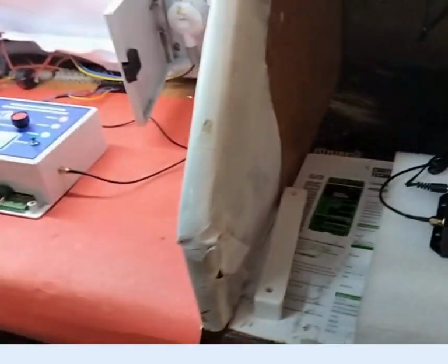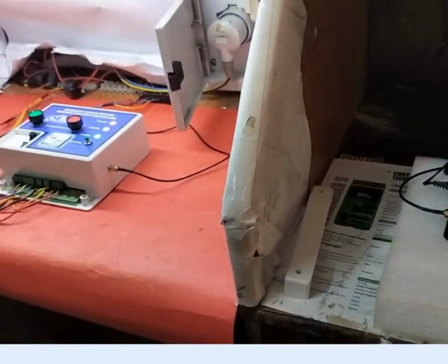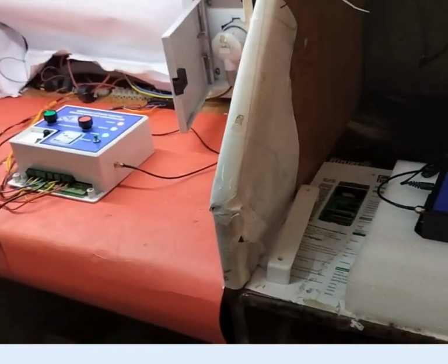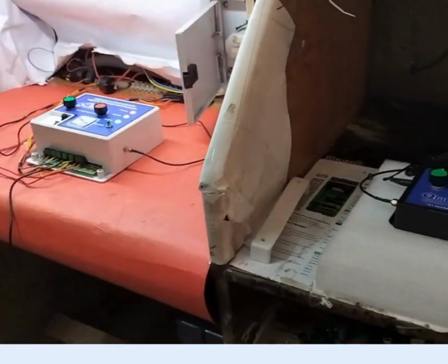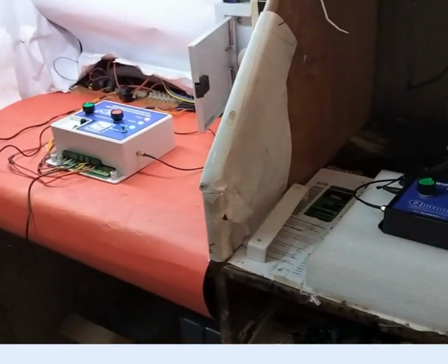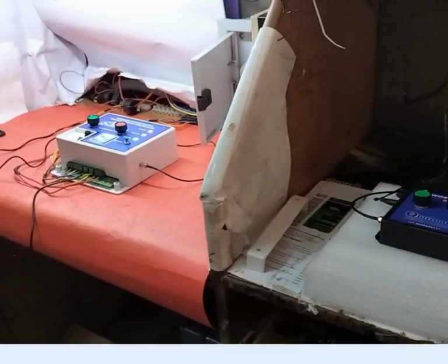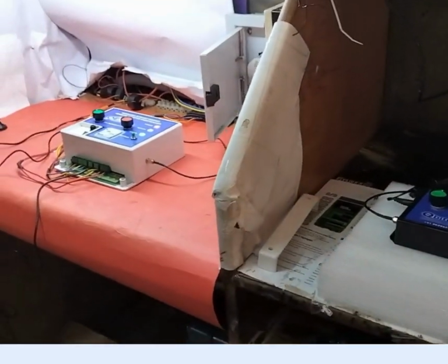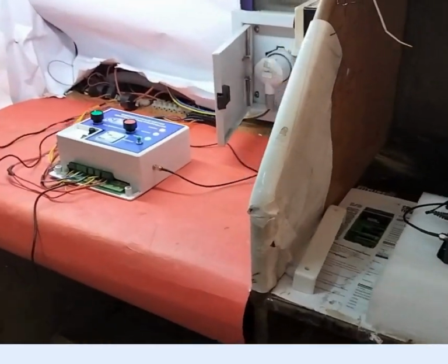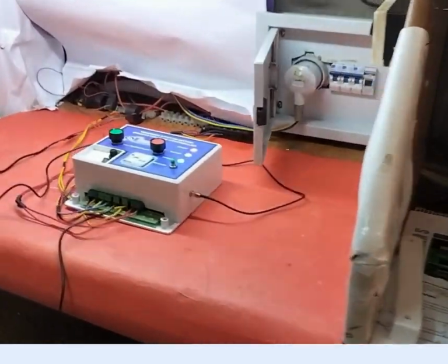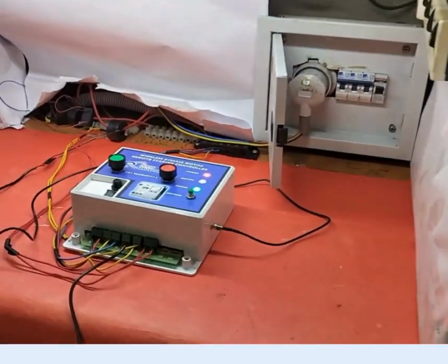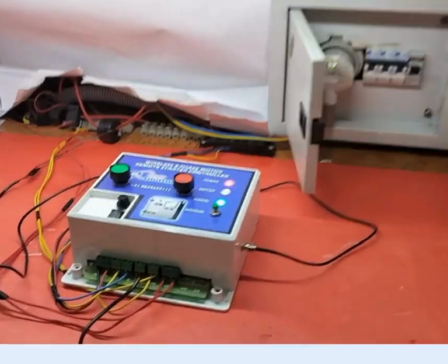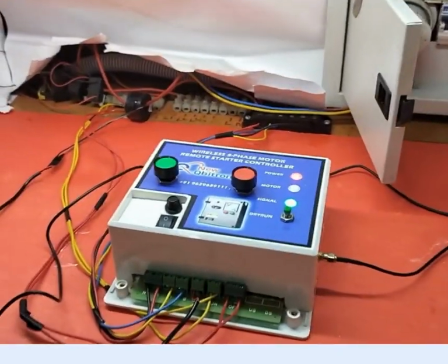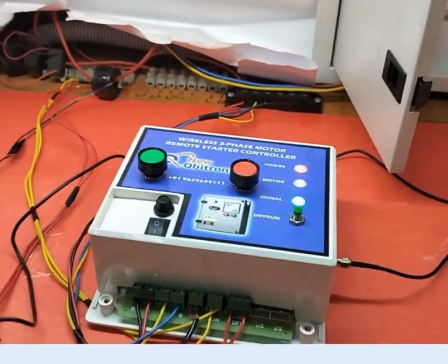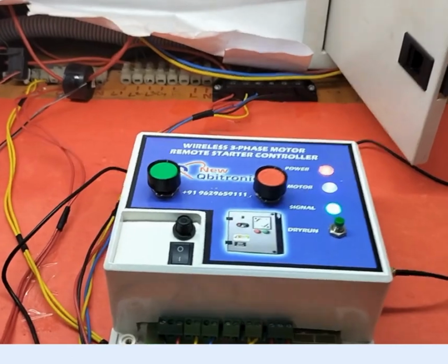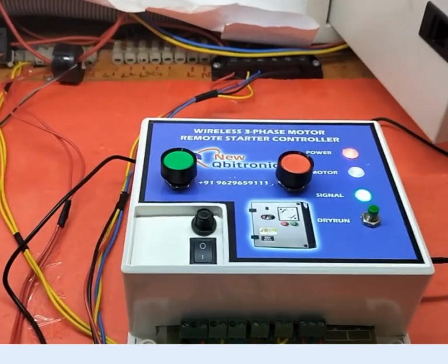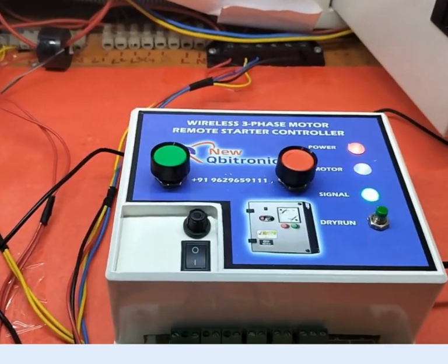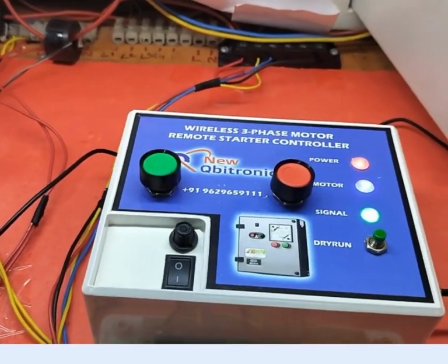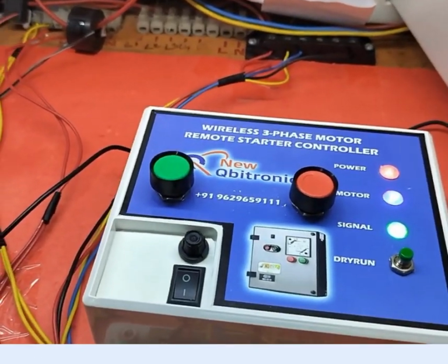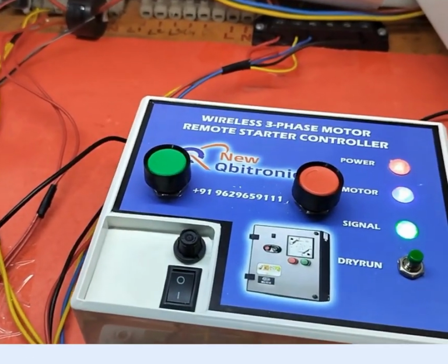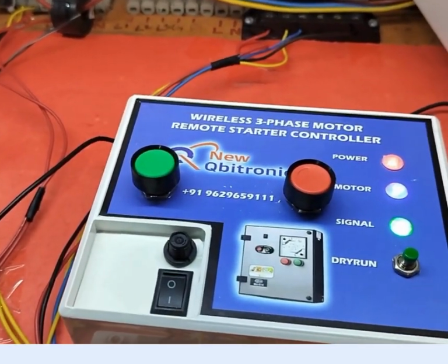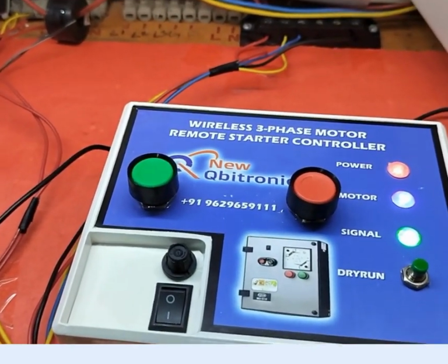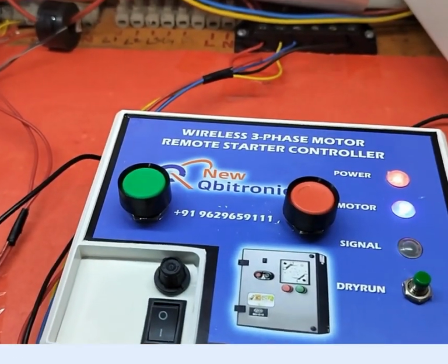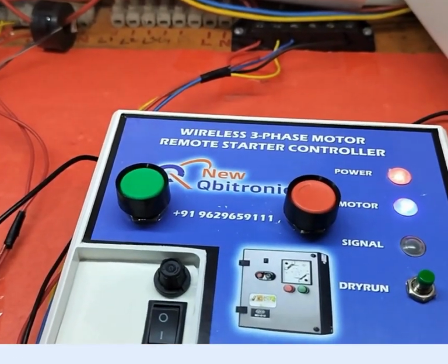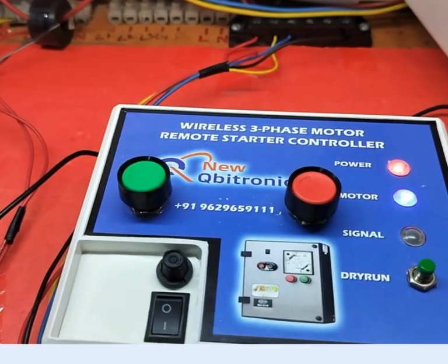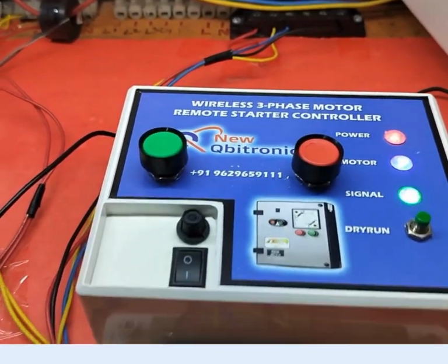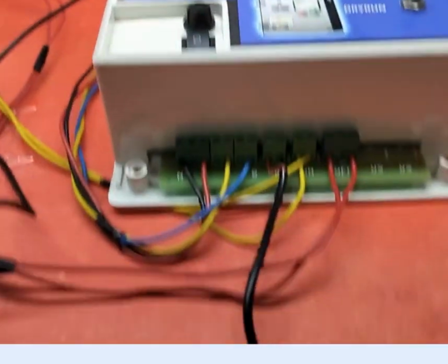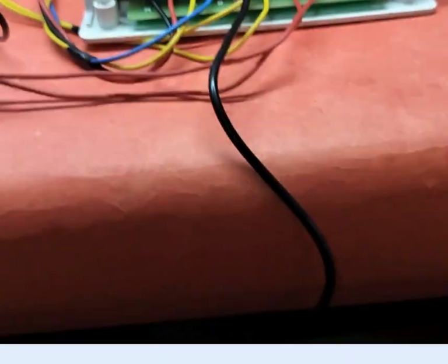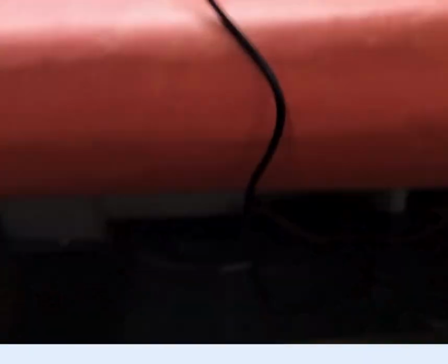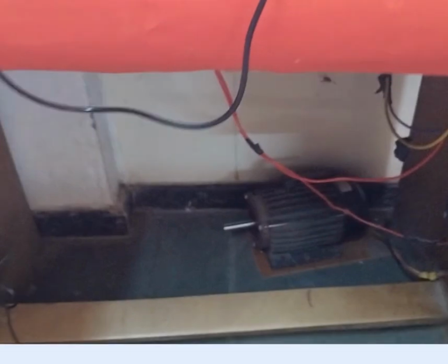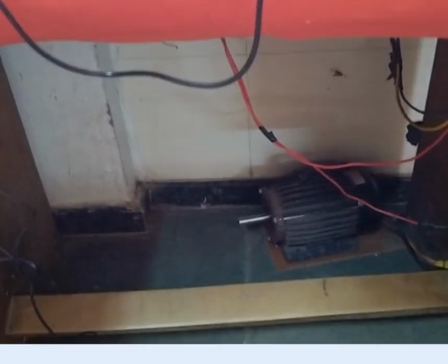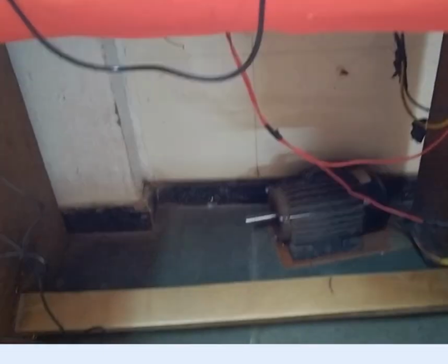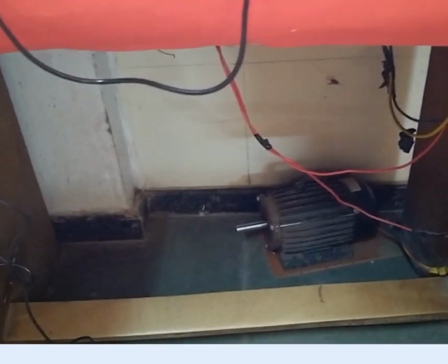Motor is on, signal is coming, and the motor LED is also on.